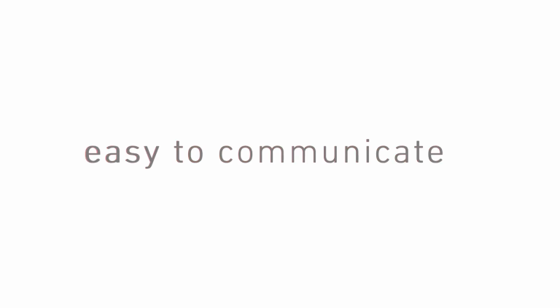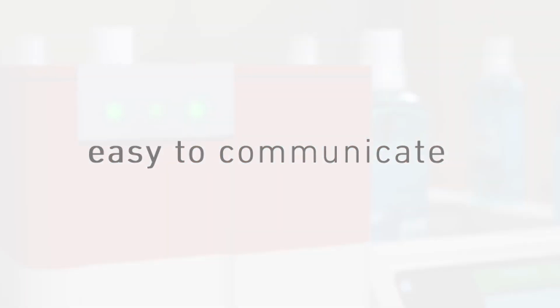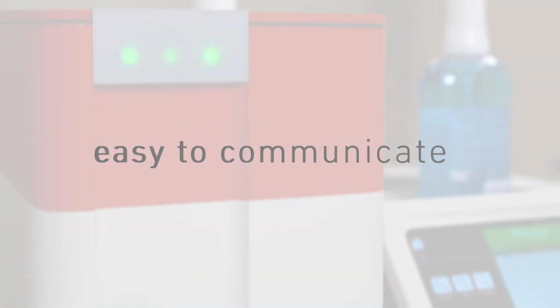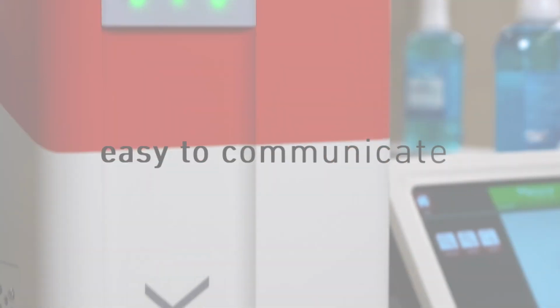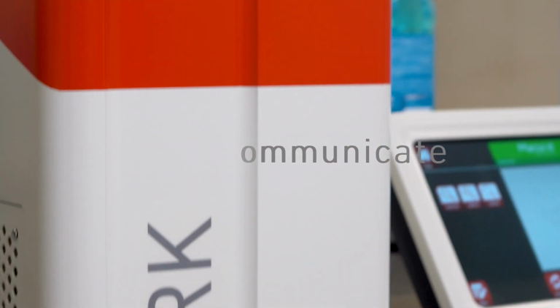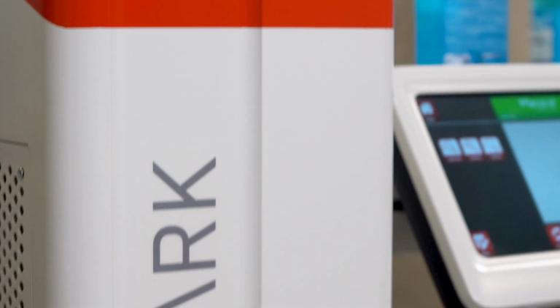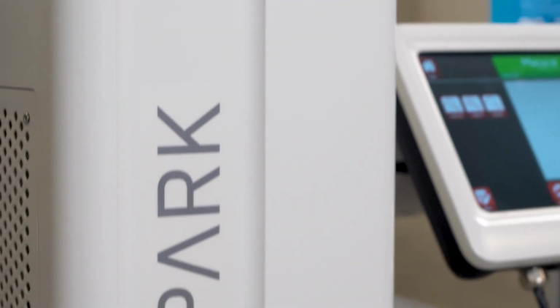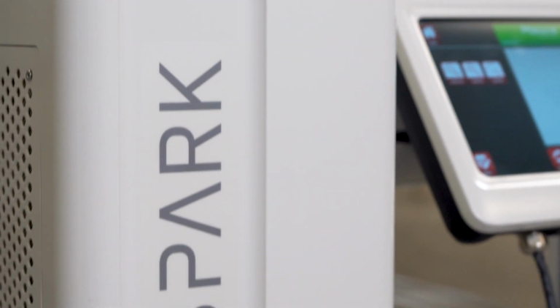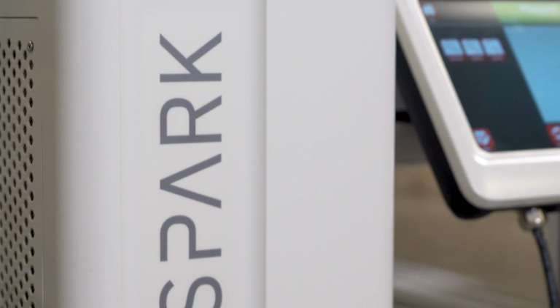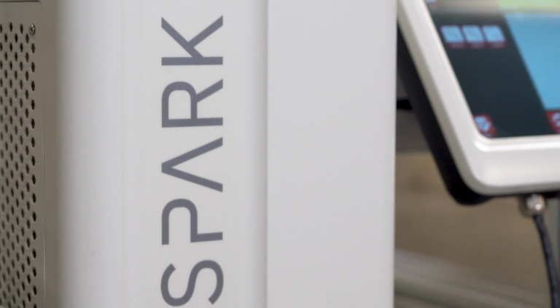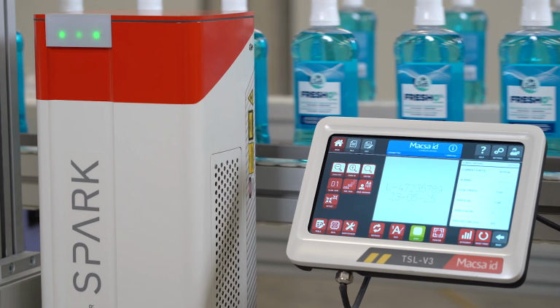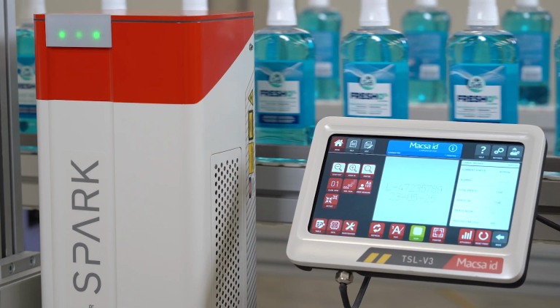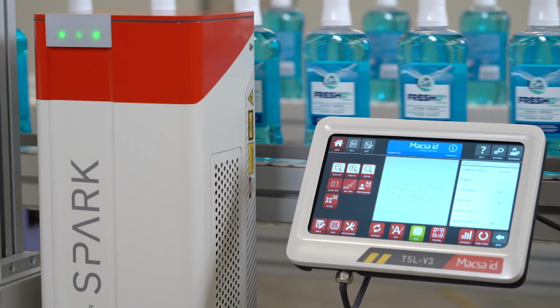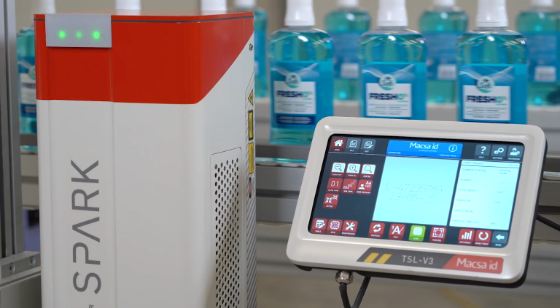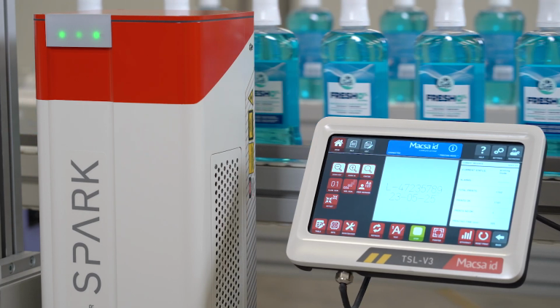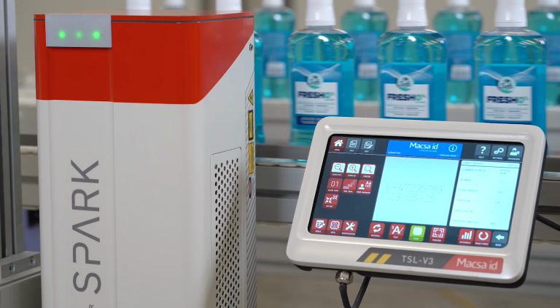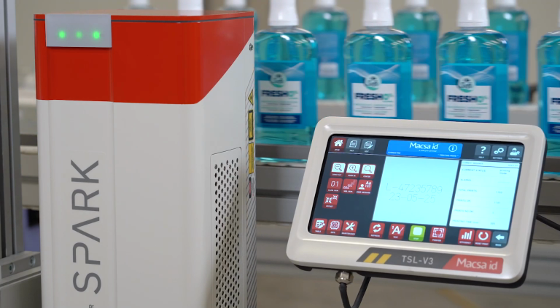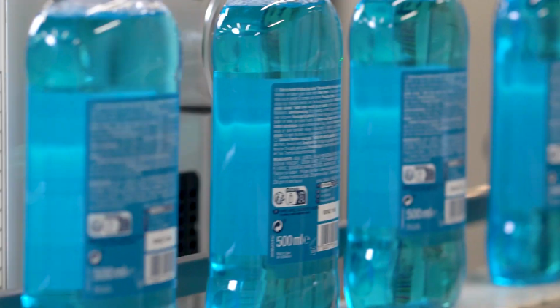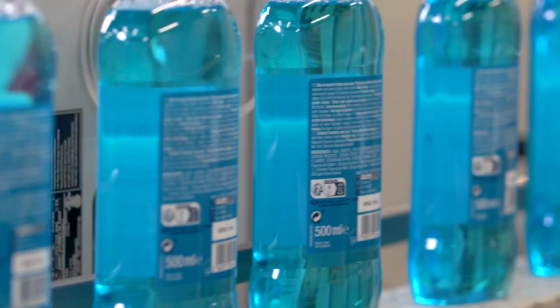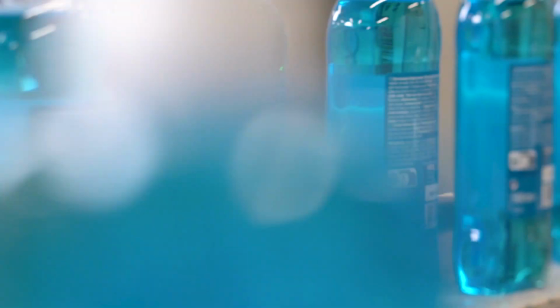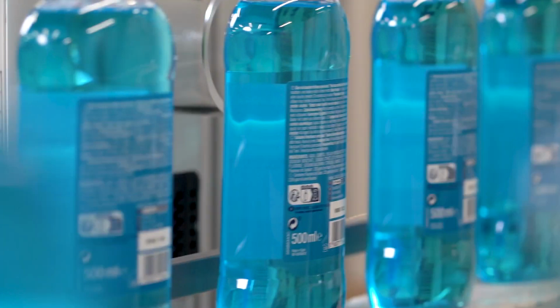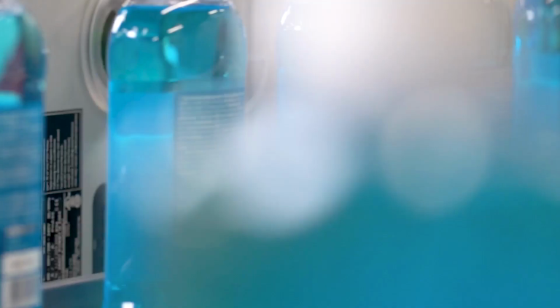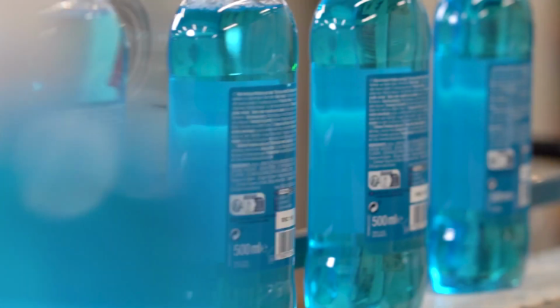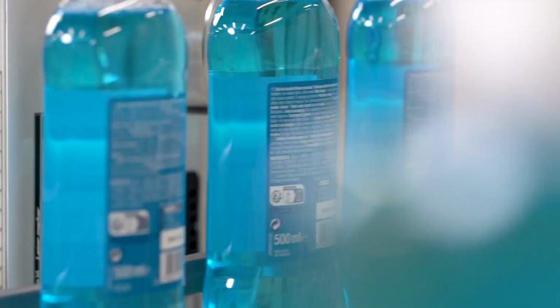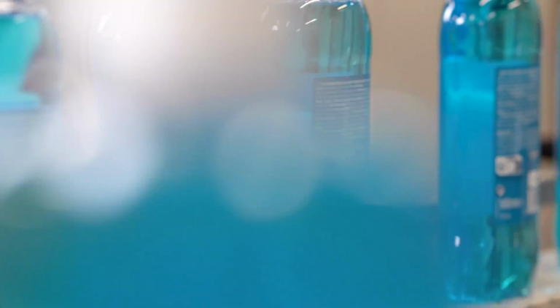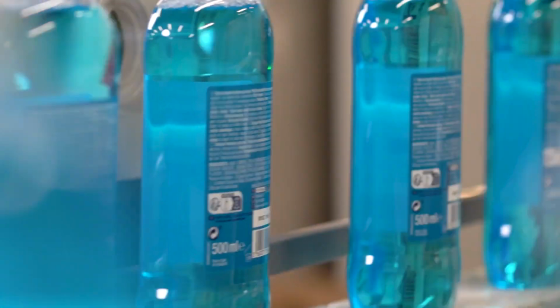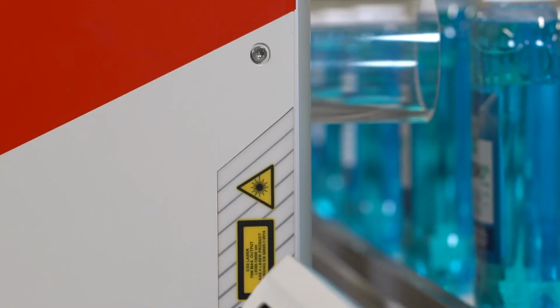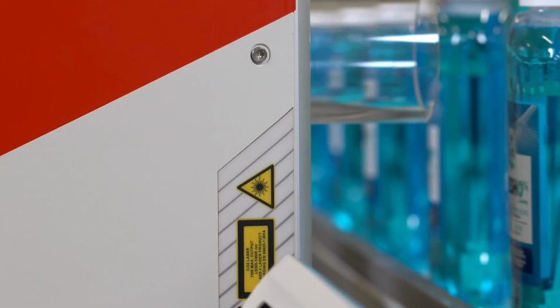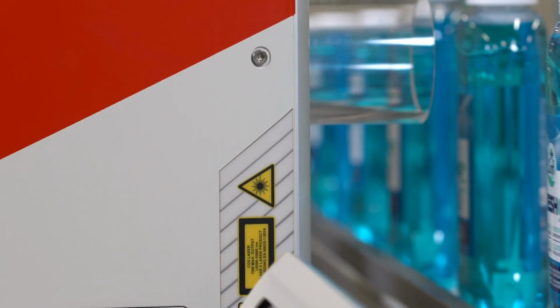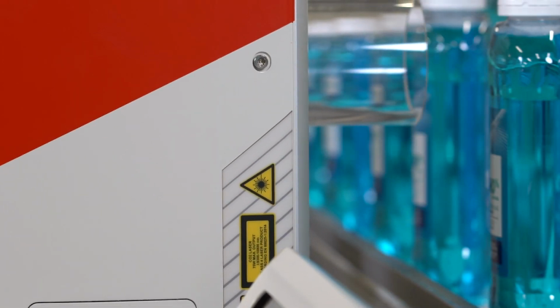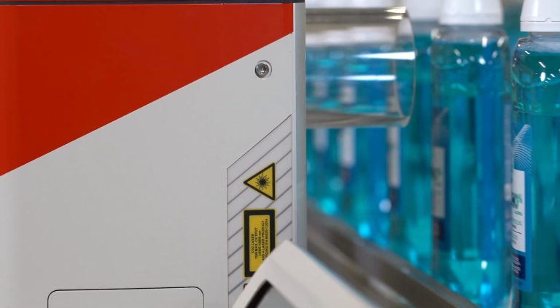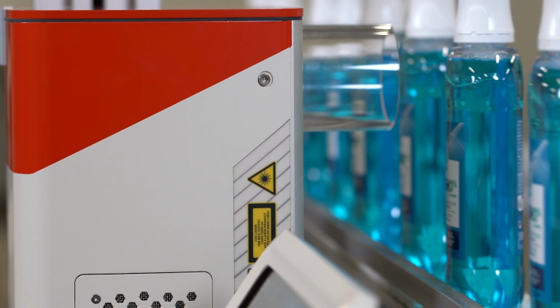Easy to communicate. Multiple communication options enable easy Ethernet connectivity to control the equipment remotely and manage equipment status.